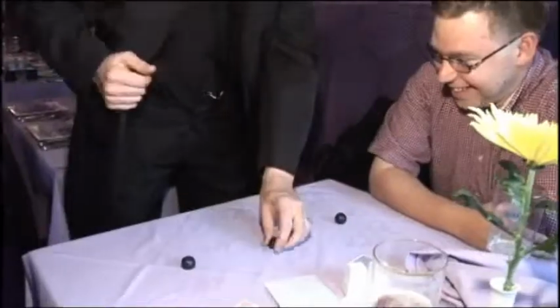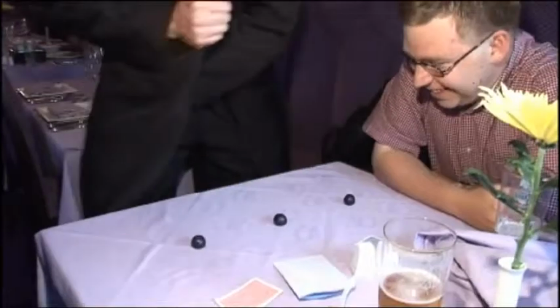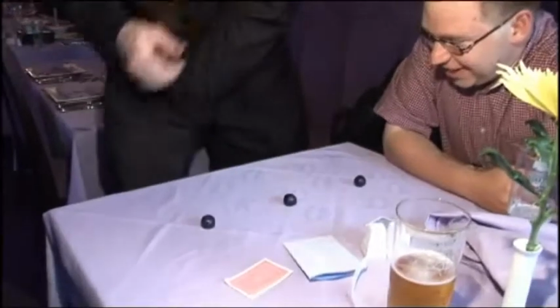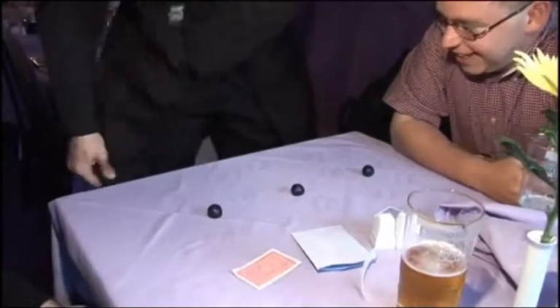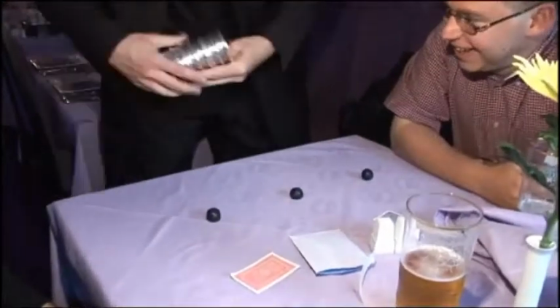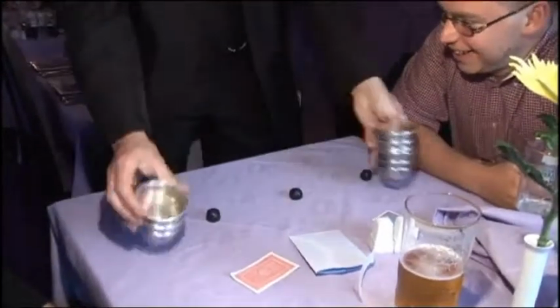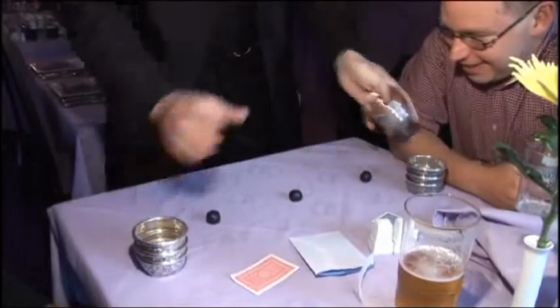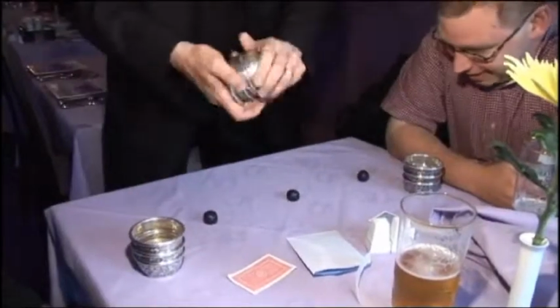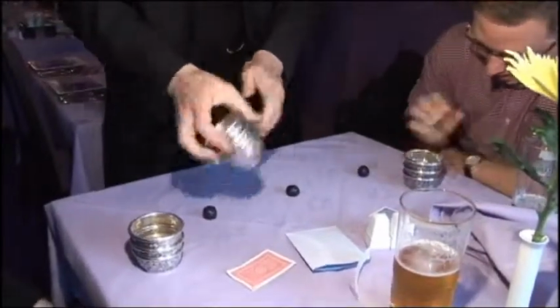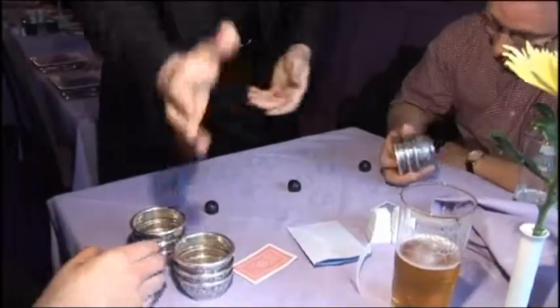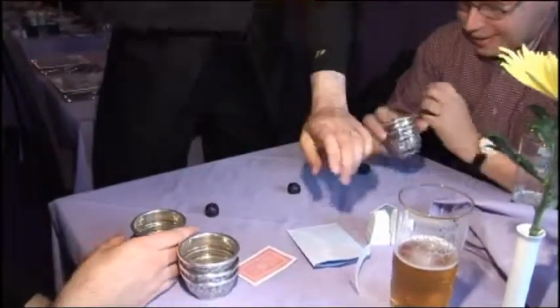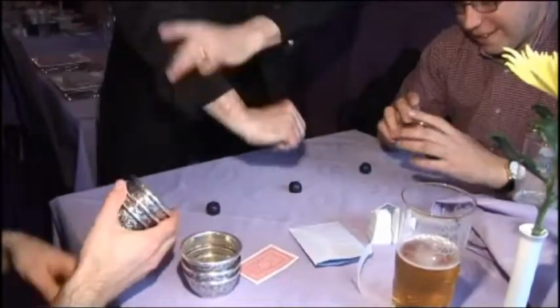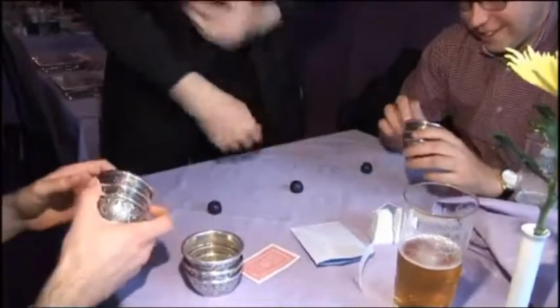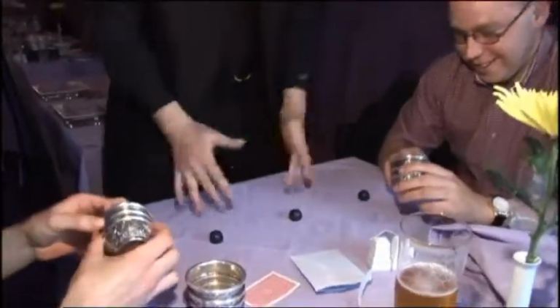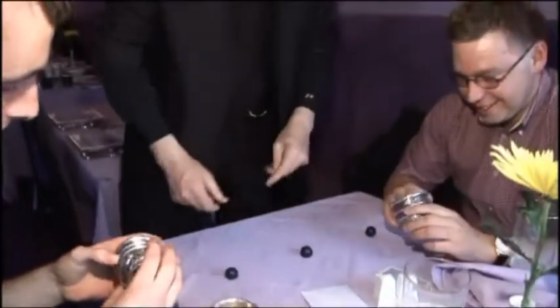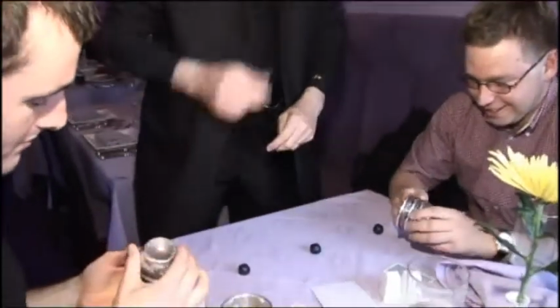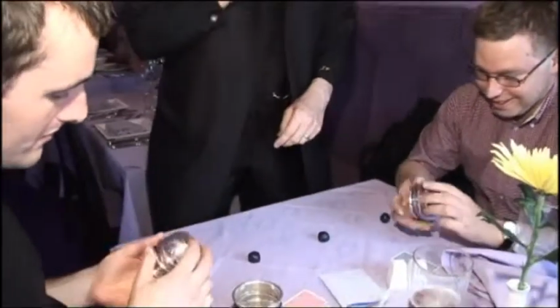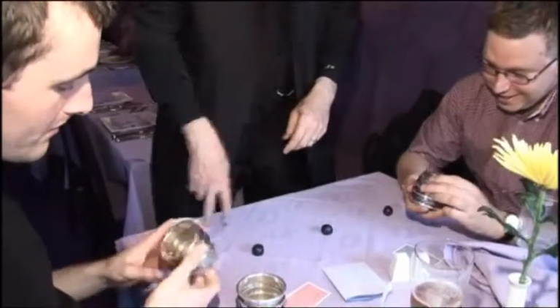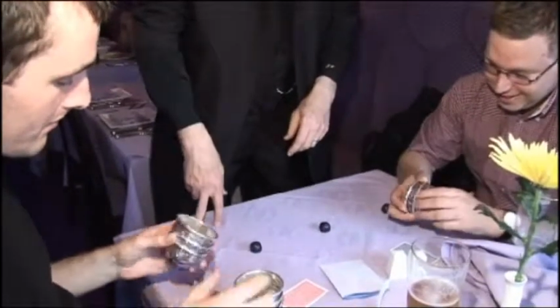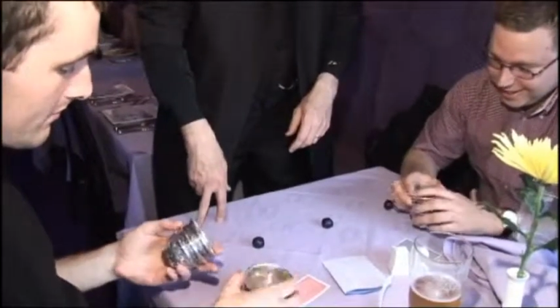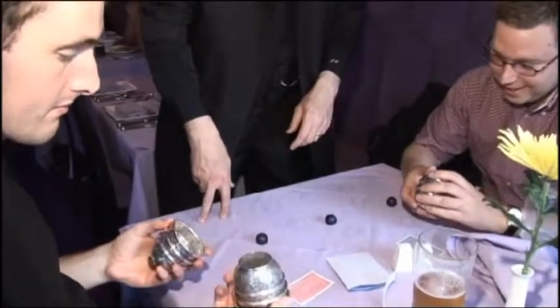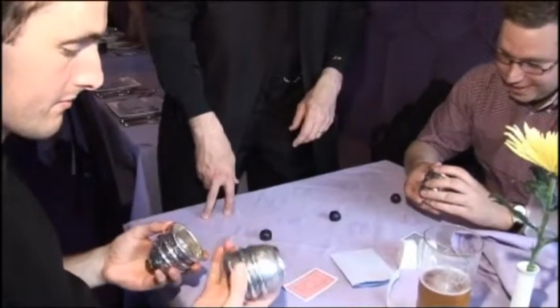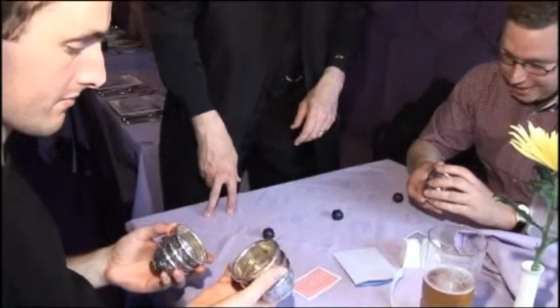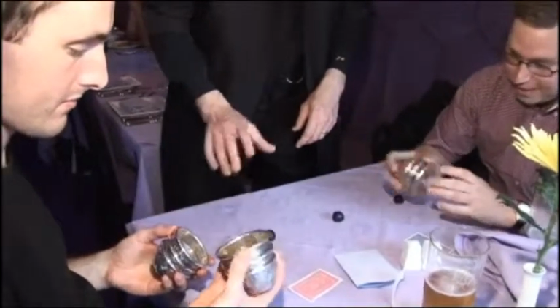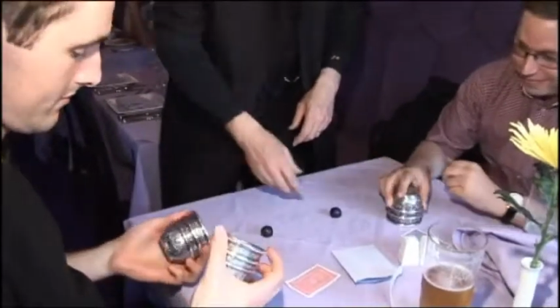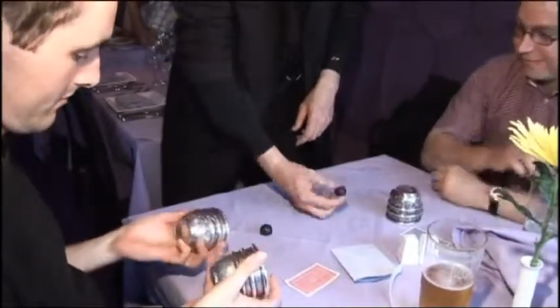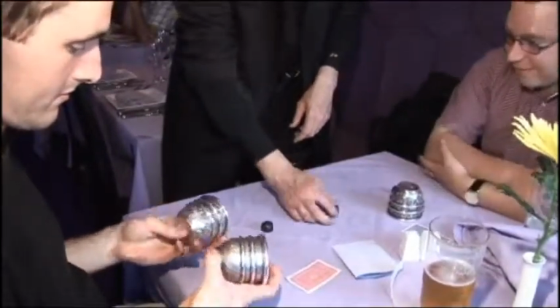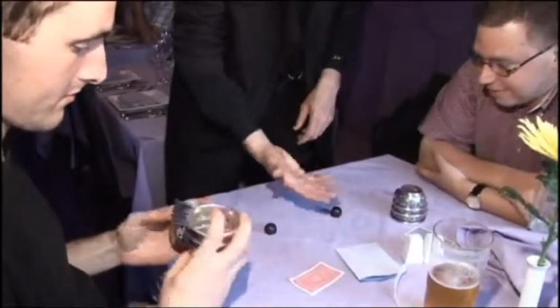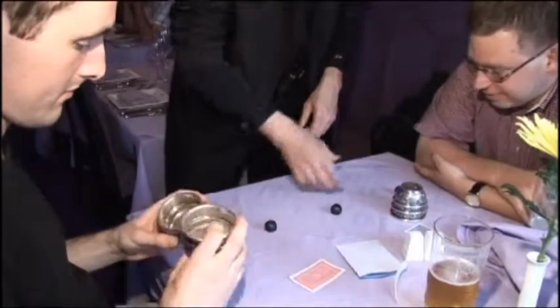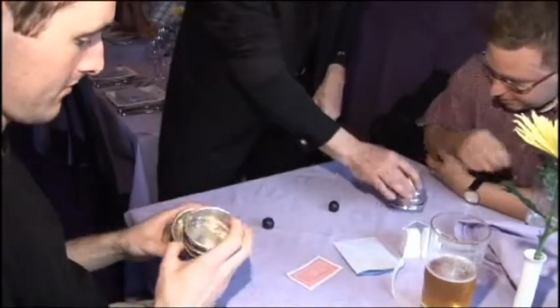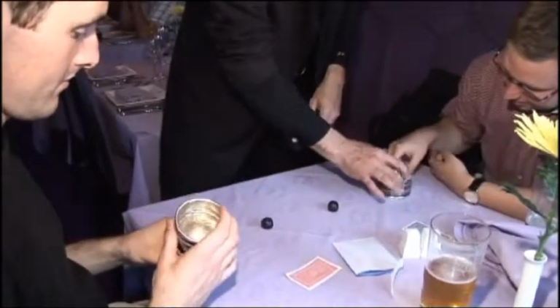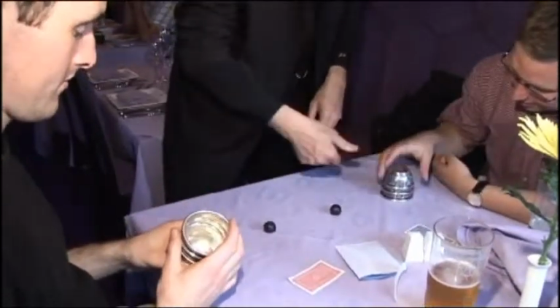Three little balls — have a look at these cups, make sure they're empty, they don't unscrew, and so forth. When you're happy, there are some little leather balls here — welcome to check those as well. Put one like over each ball.